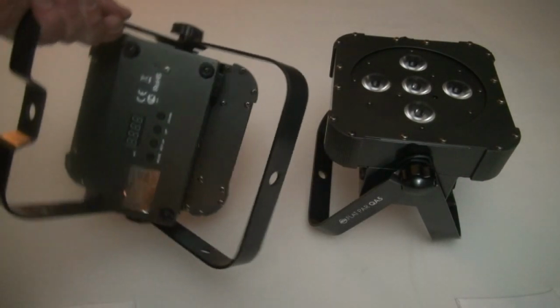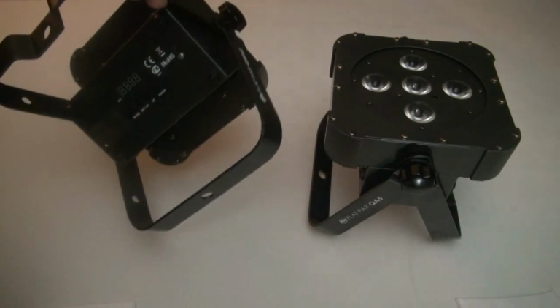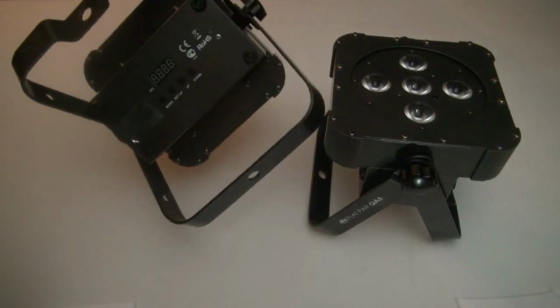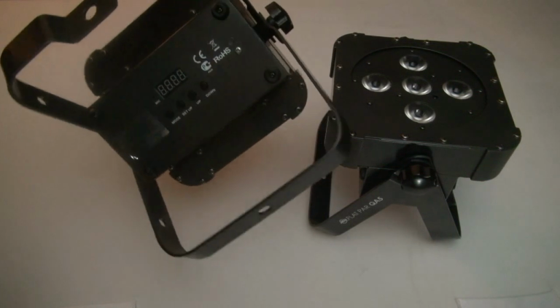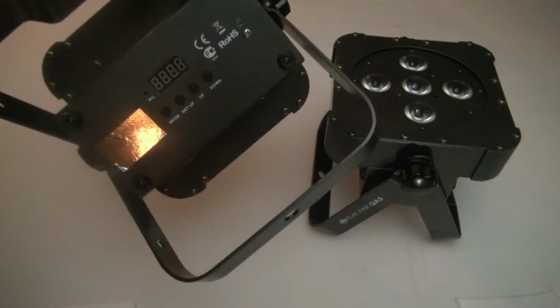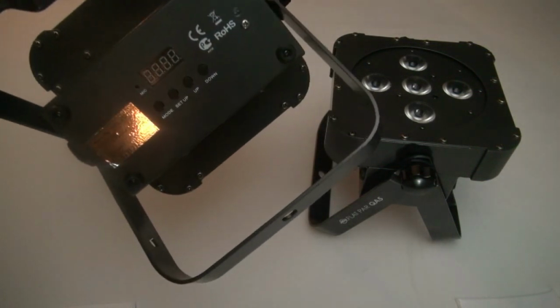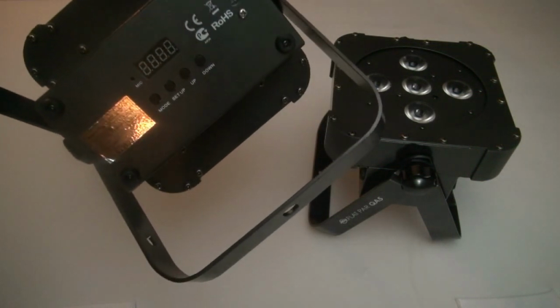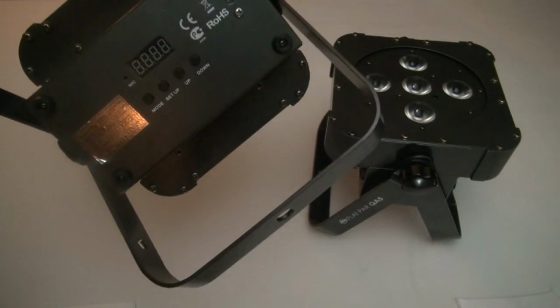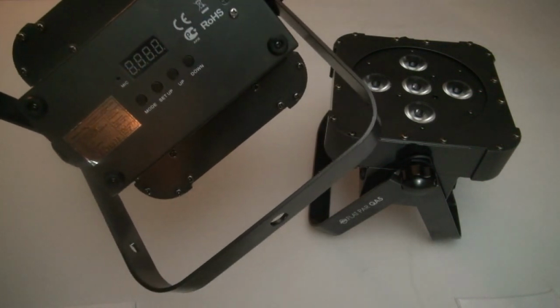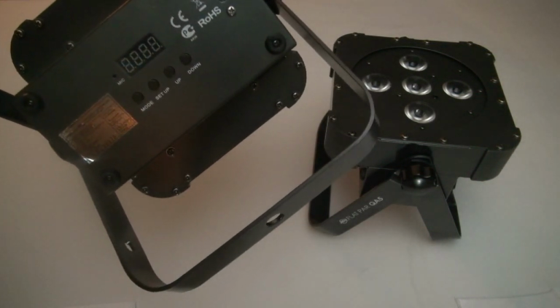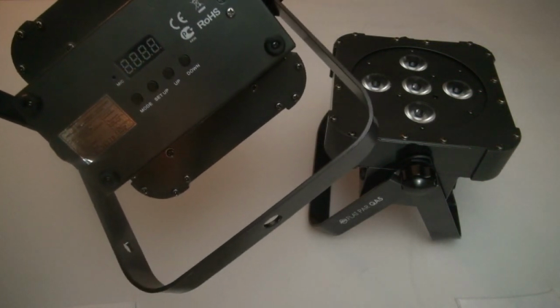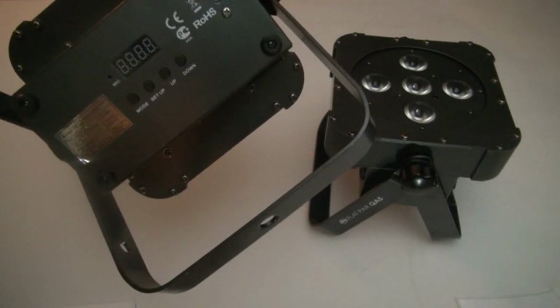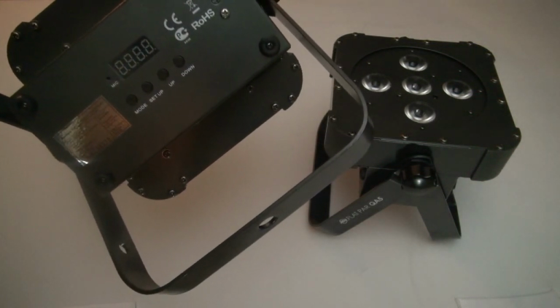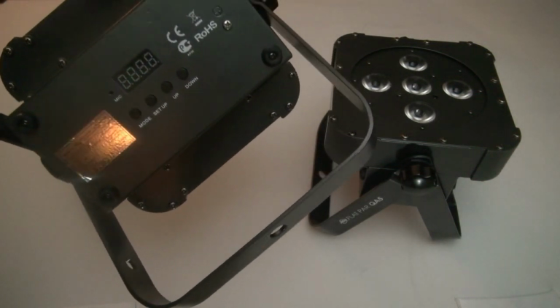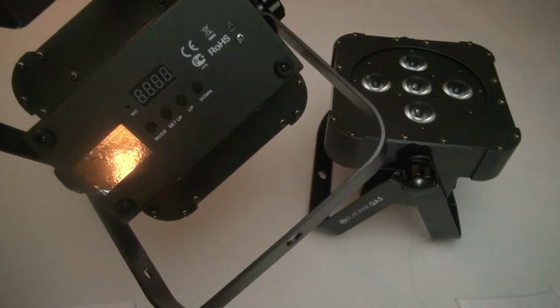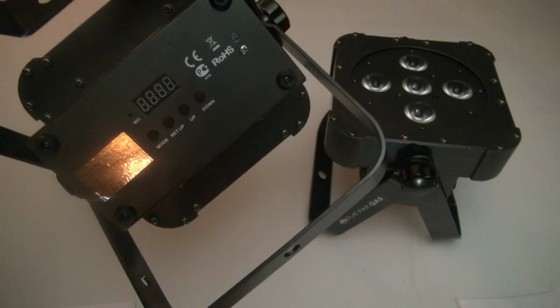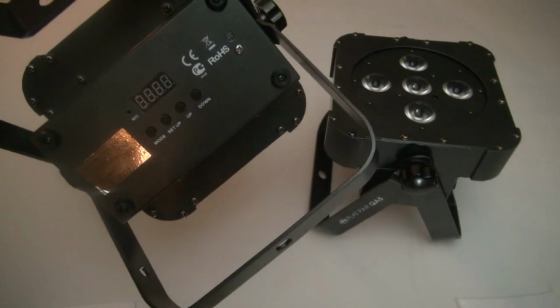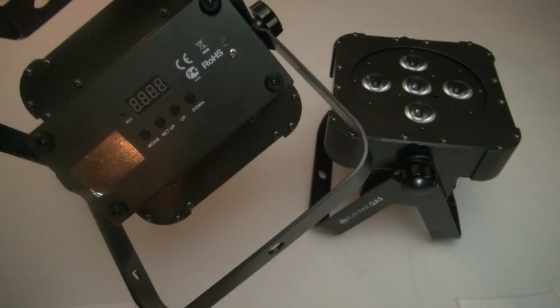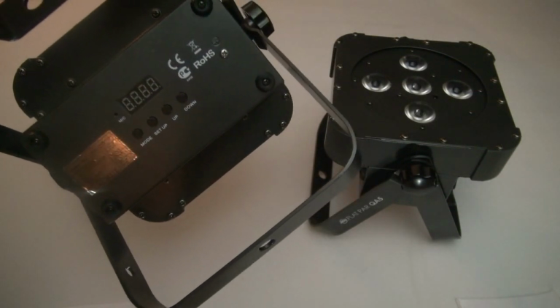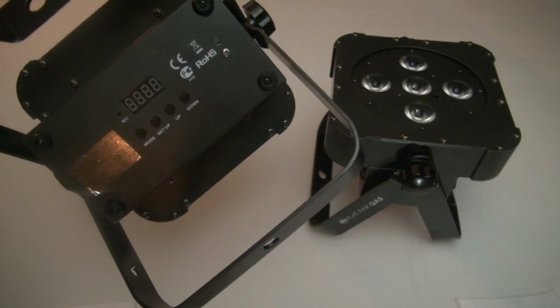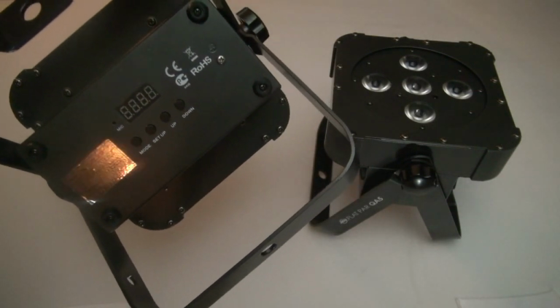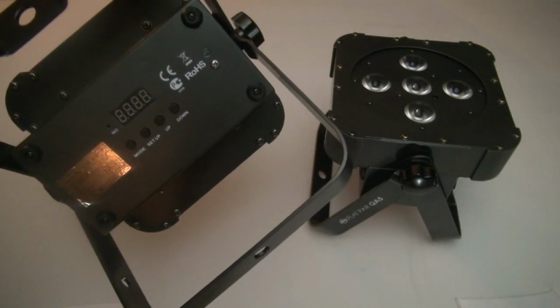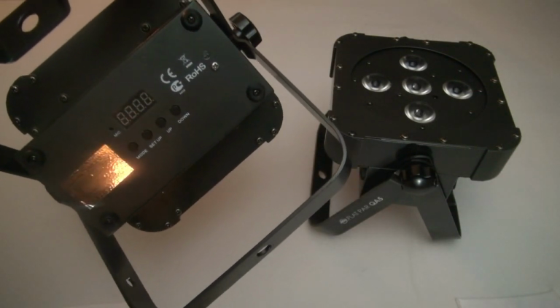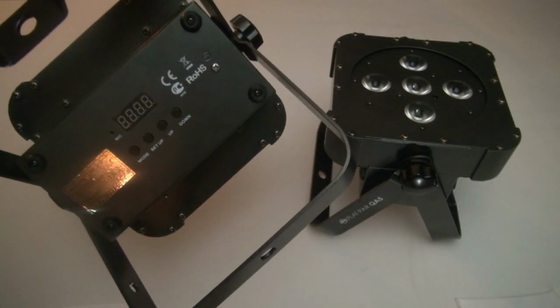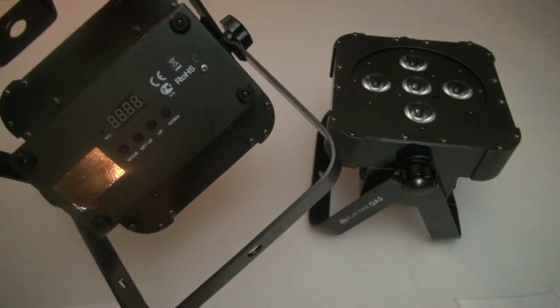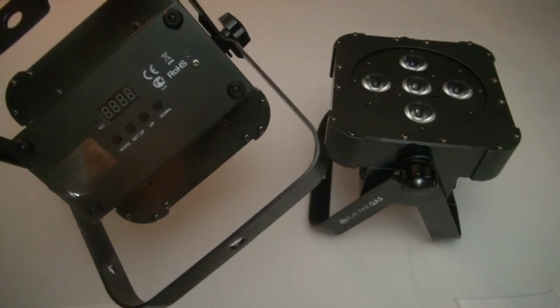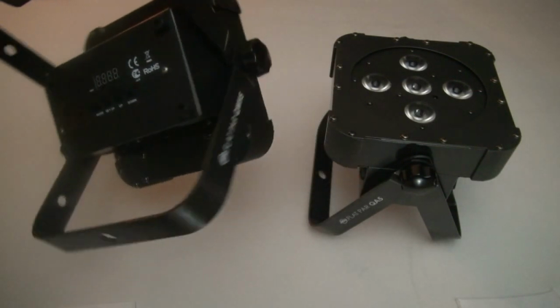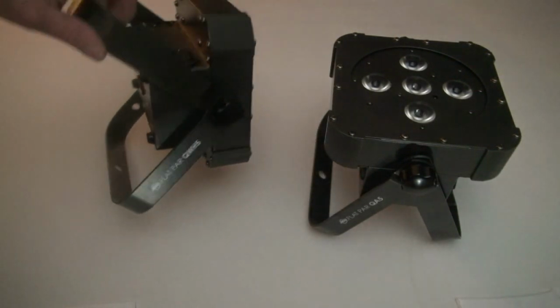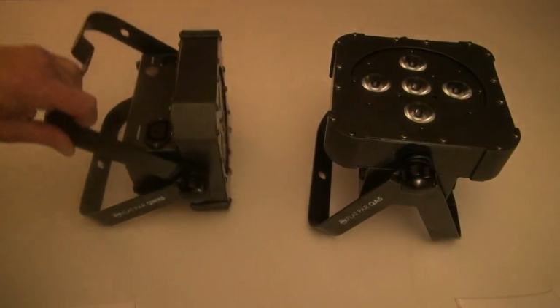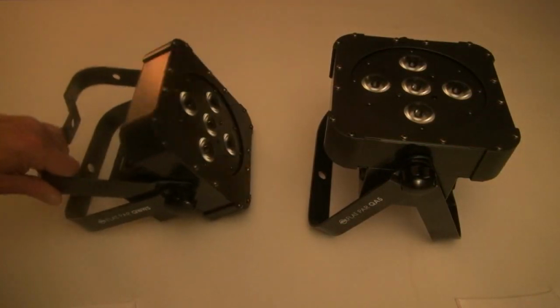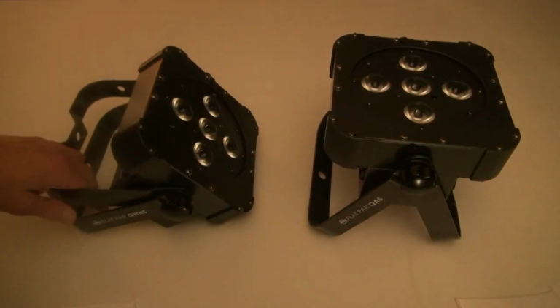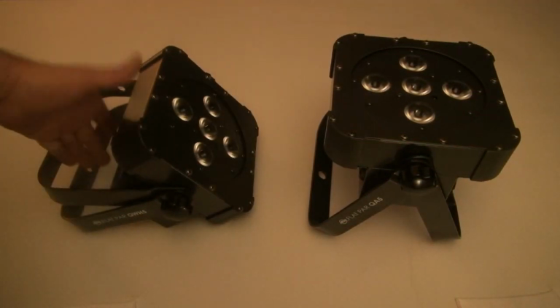On the back, you'll notice all of your controls are here — all of your LCD controls and modes, up, down, color mixing programs, all kinds of neat stuff. DMX channel addressing and also channel mode.